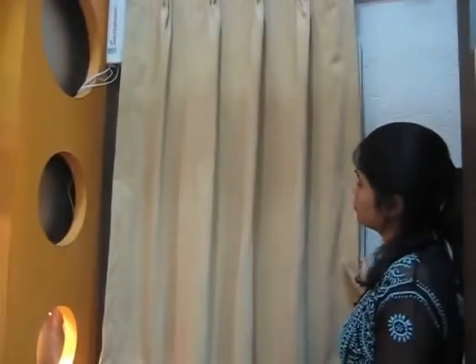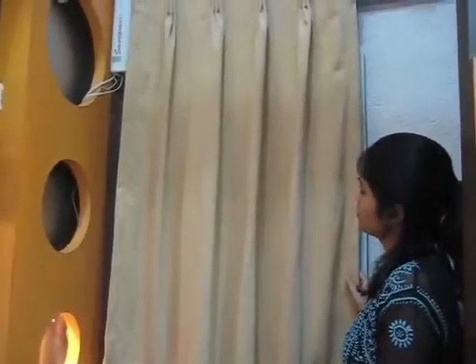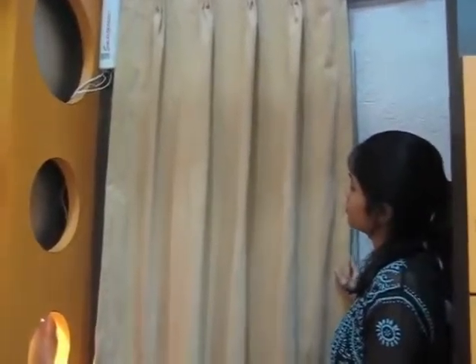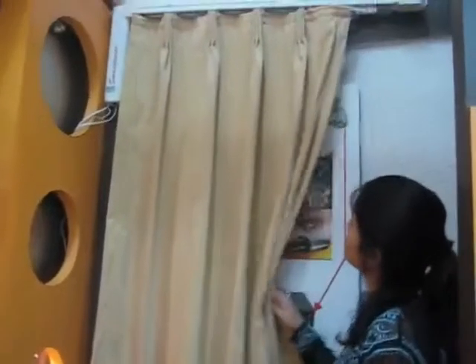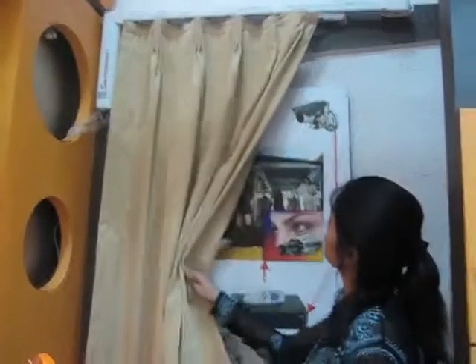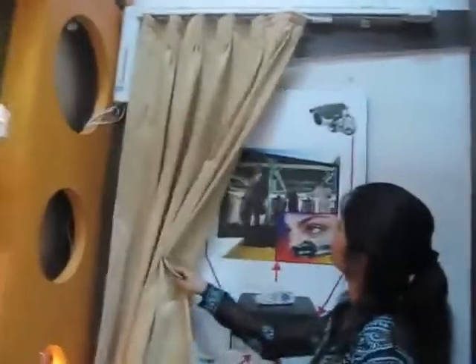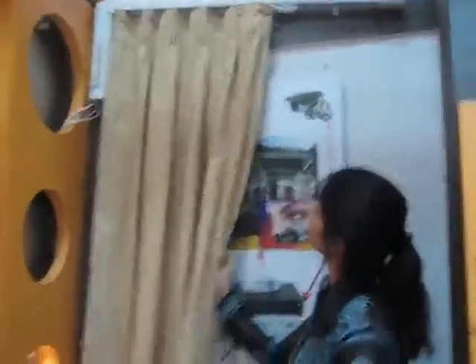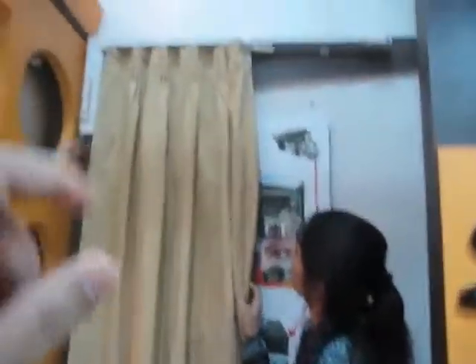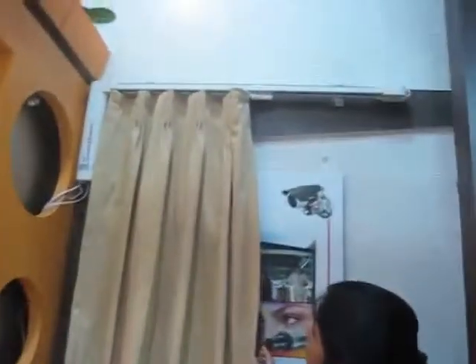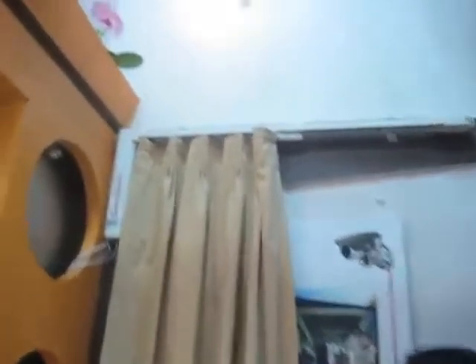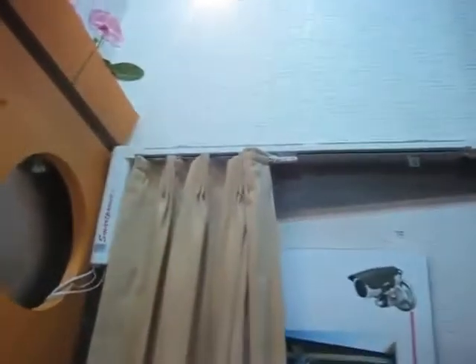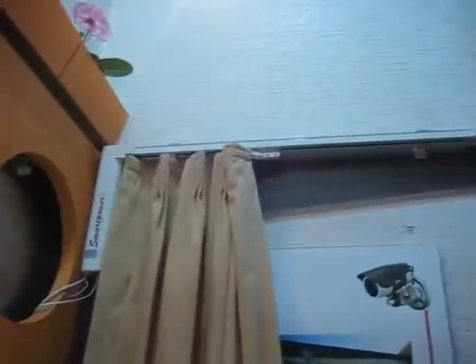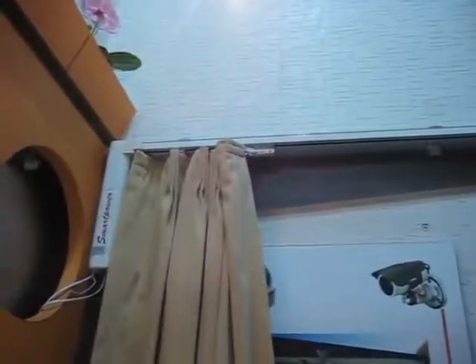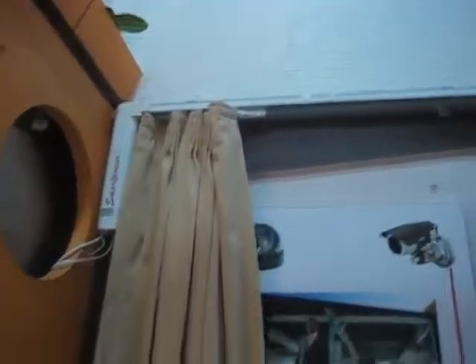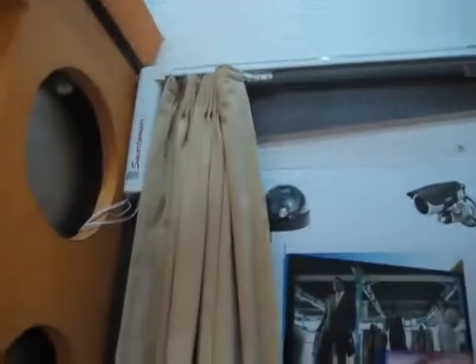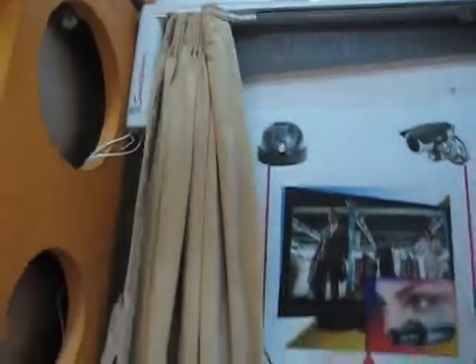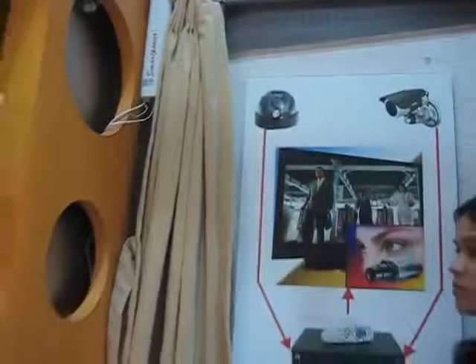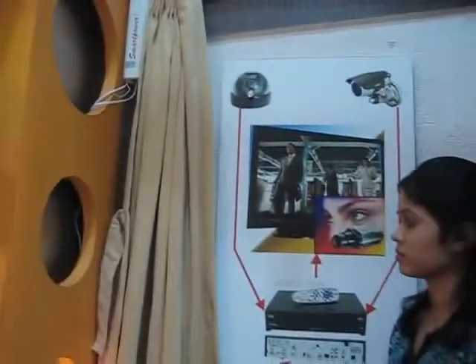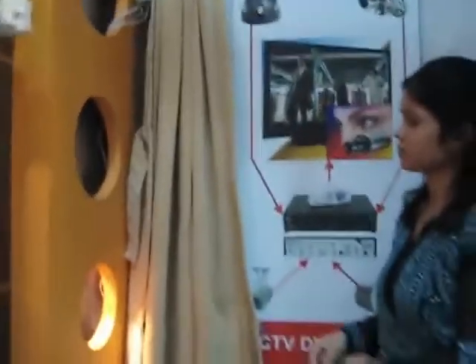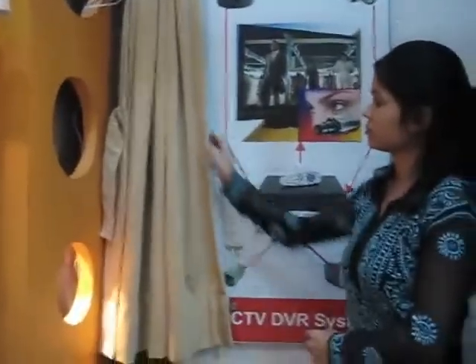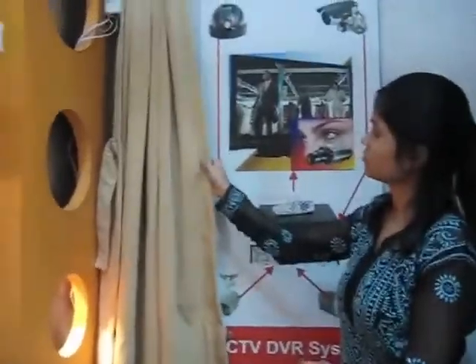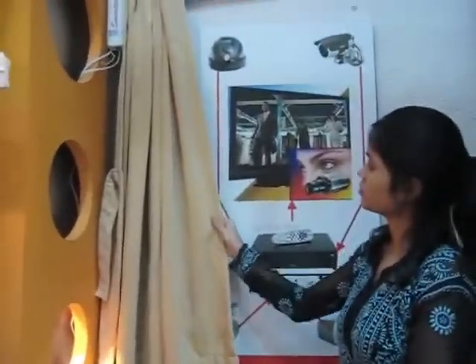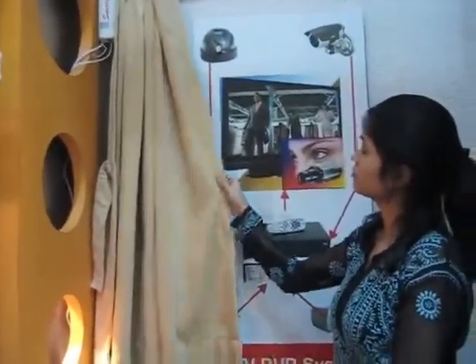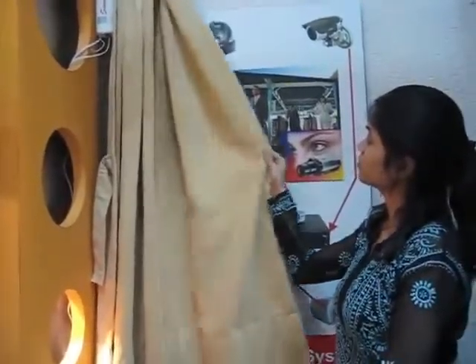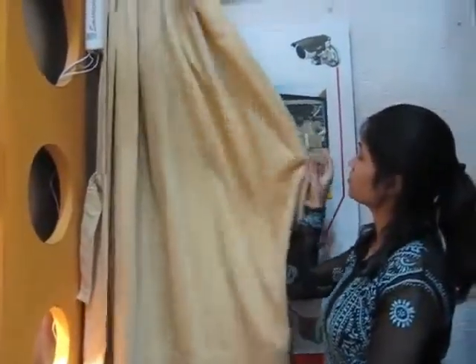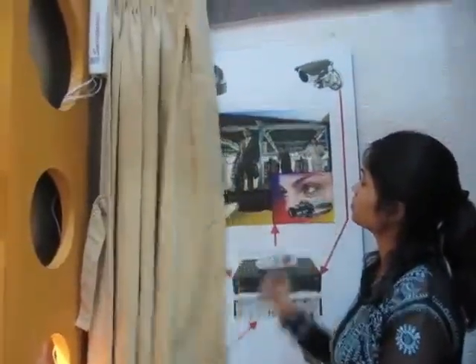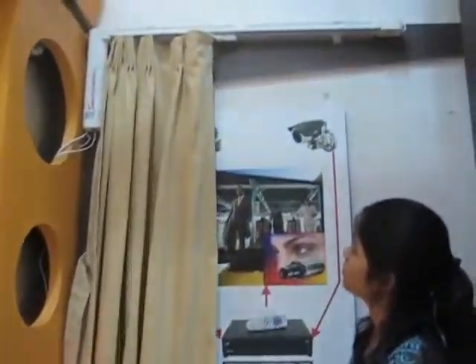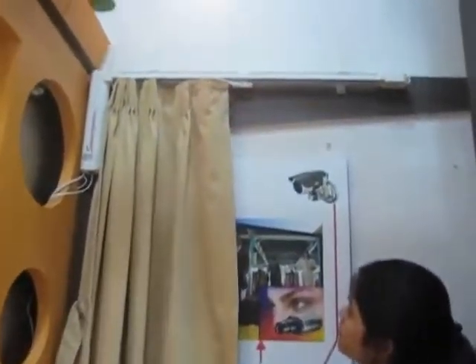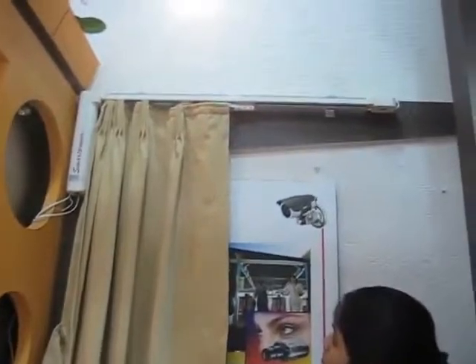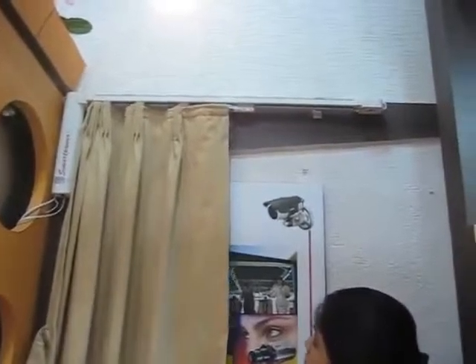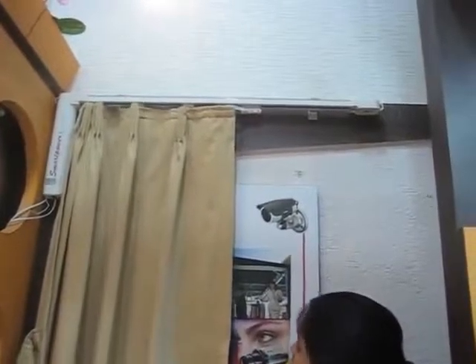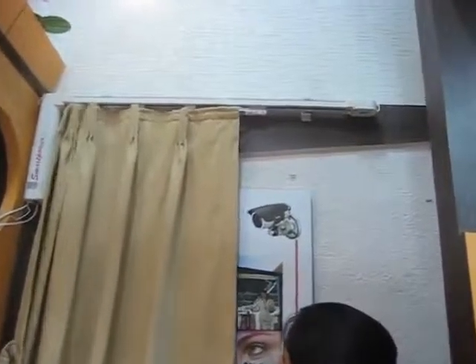It can work with hand touch. When you press open, you can see the curtain is just opening. And when you press close by hand, you can see it automatically goes to close mode.